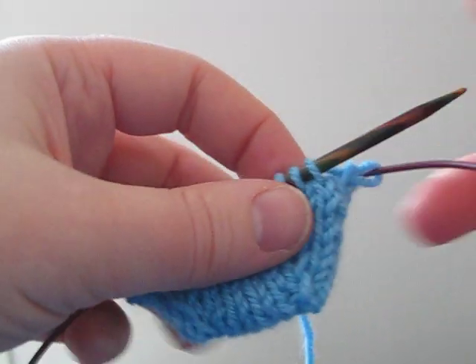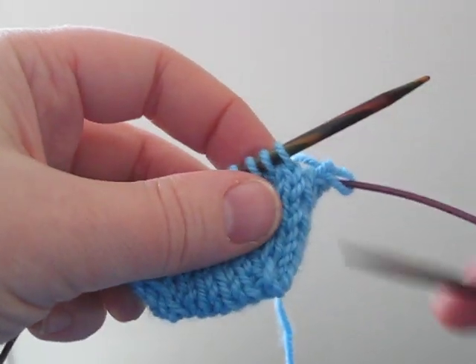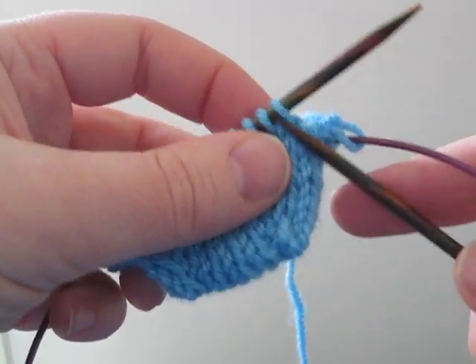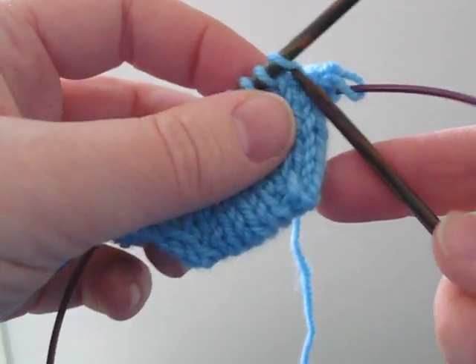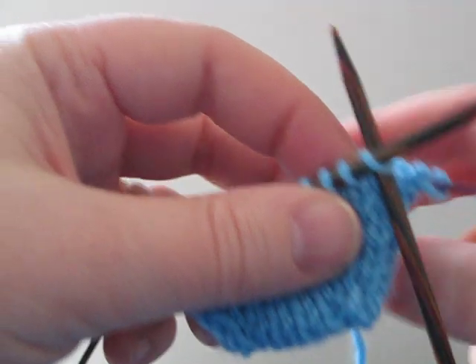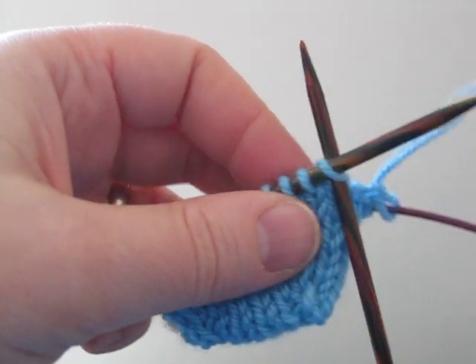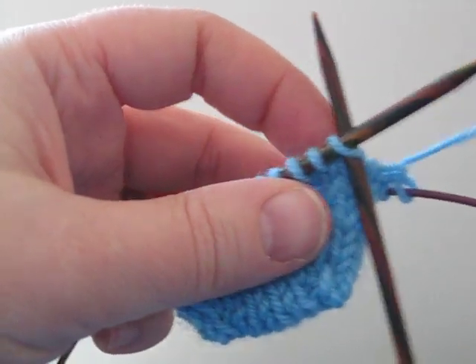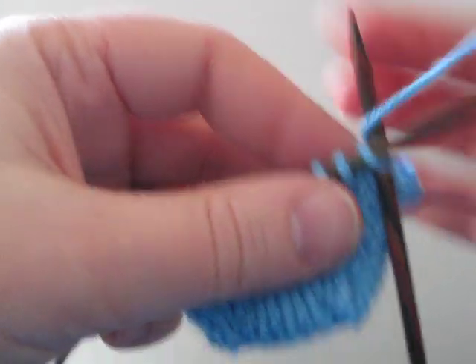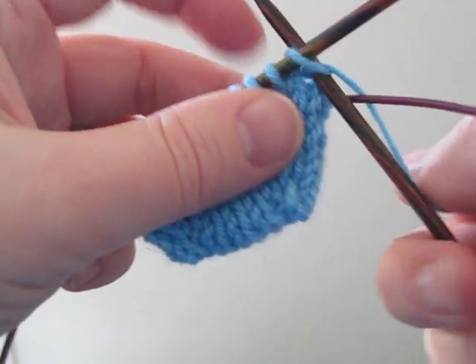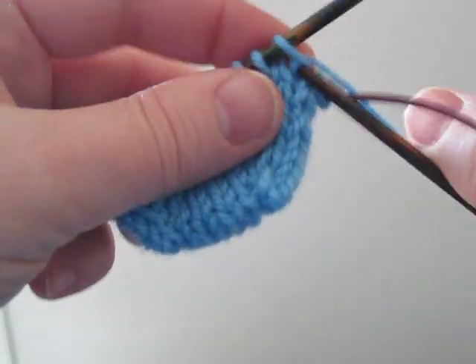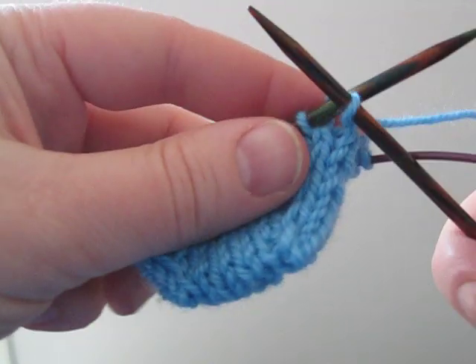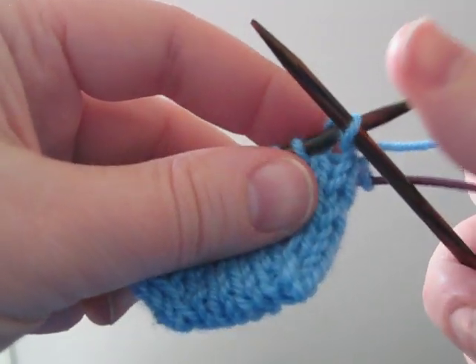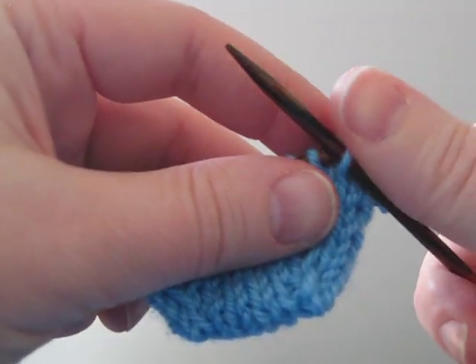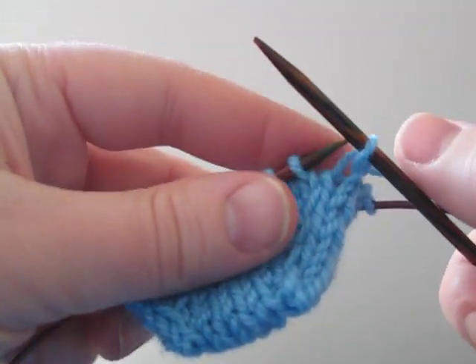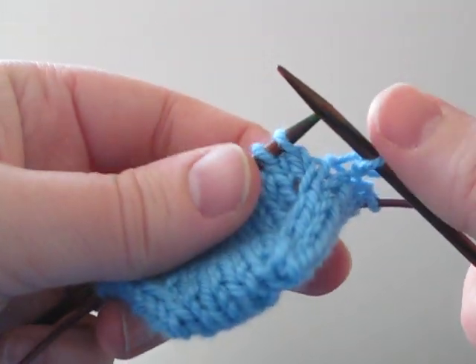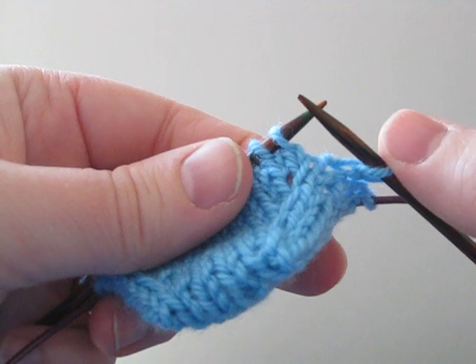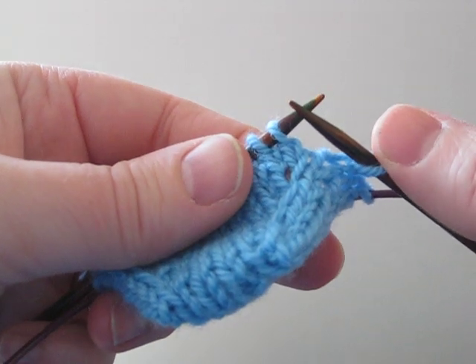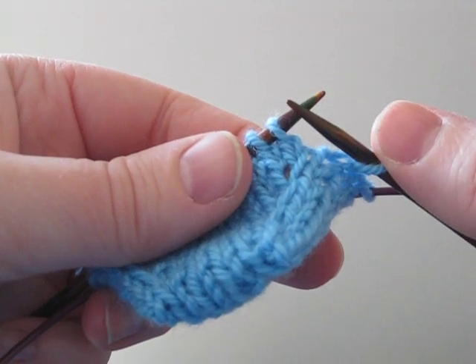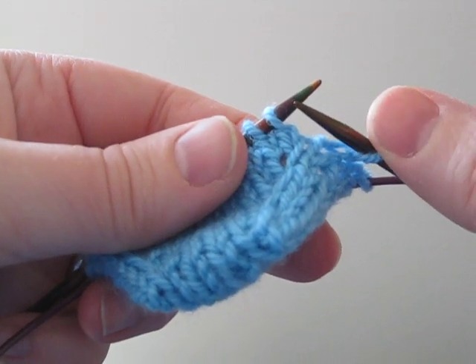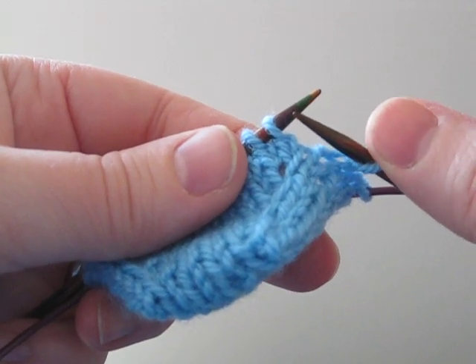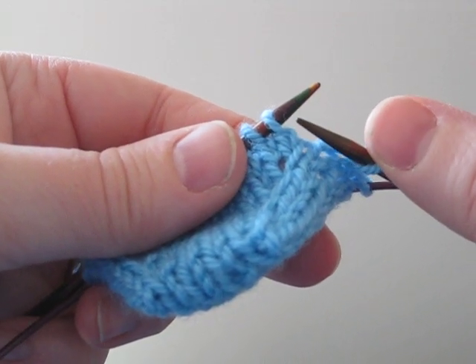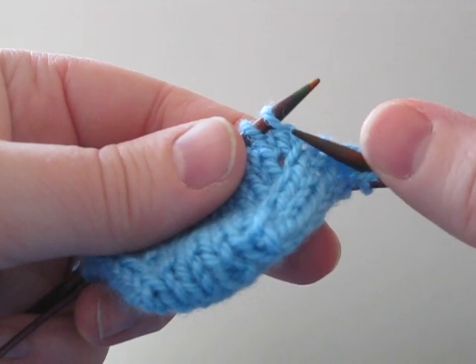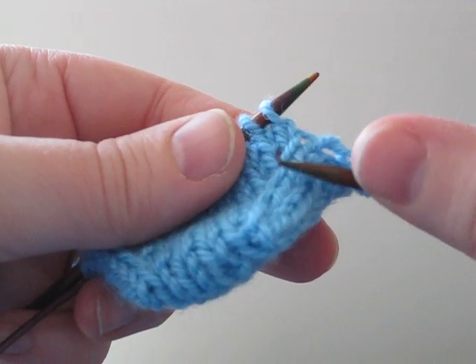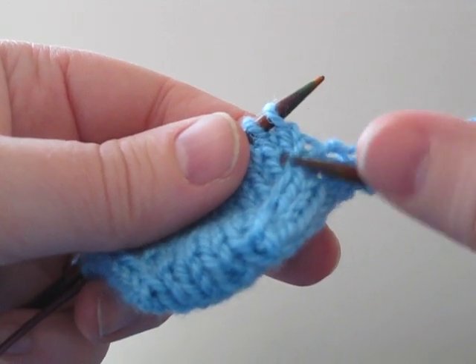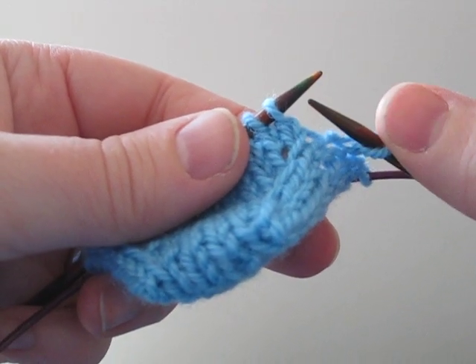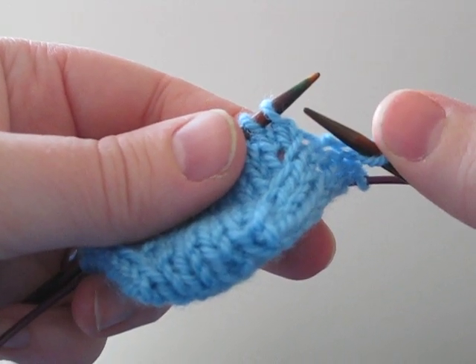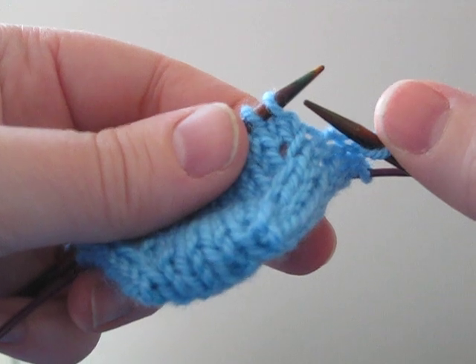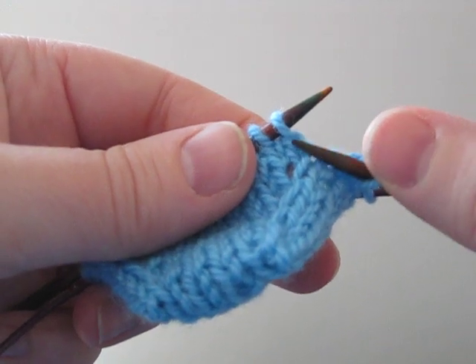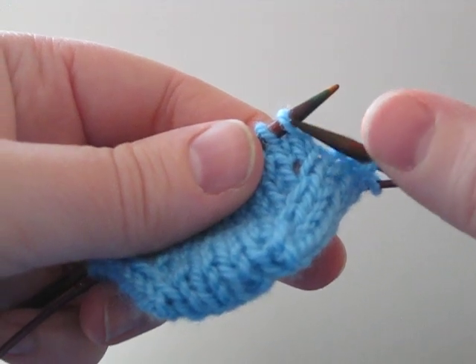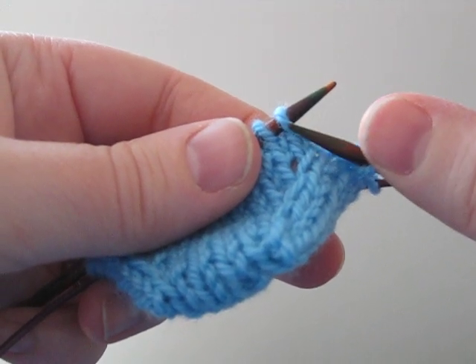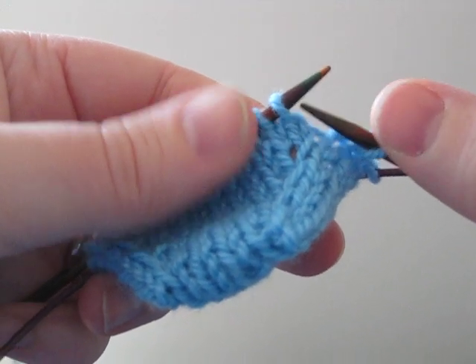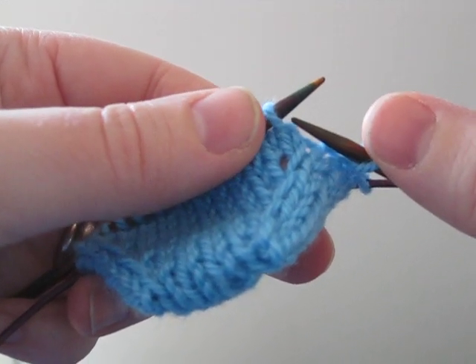So for these socks, we are knitting into the first stitch, then we get to the part where we need to lift something. Now it's the right lifted increase because it leans off to the right, and it's also to the right of the base stitch that we're using.